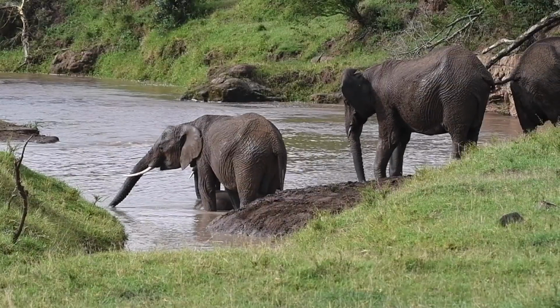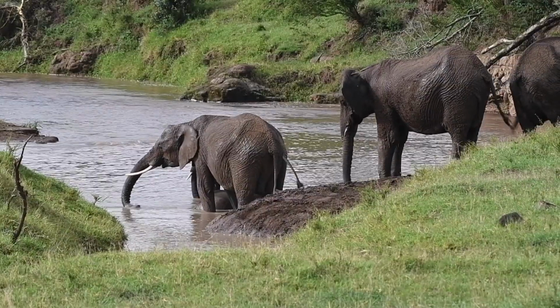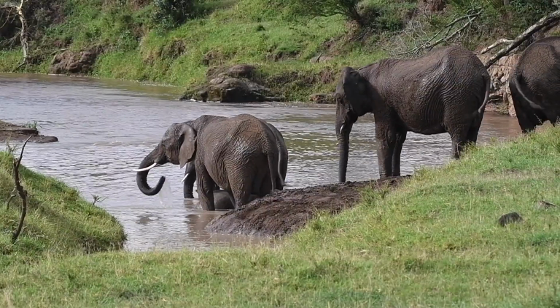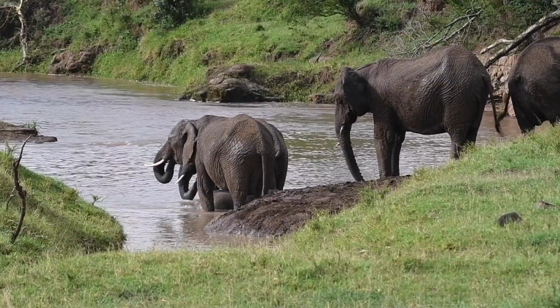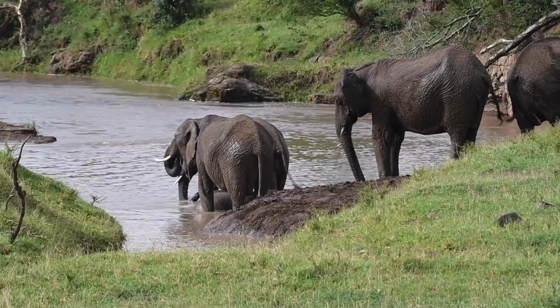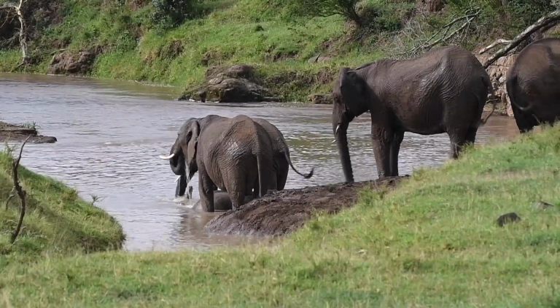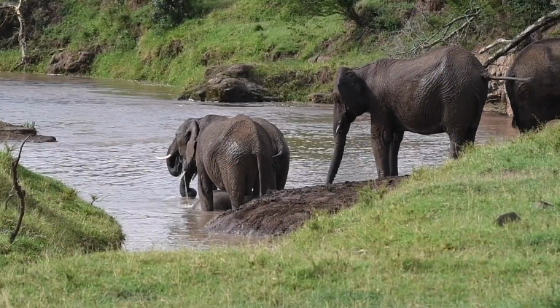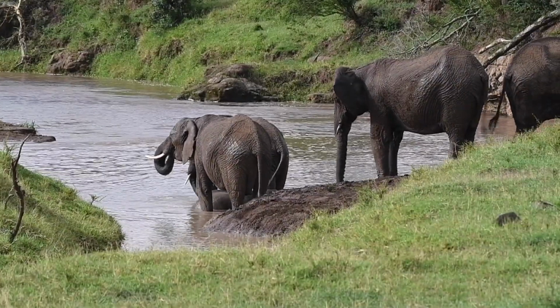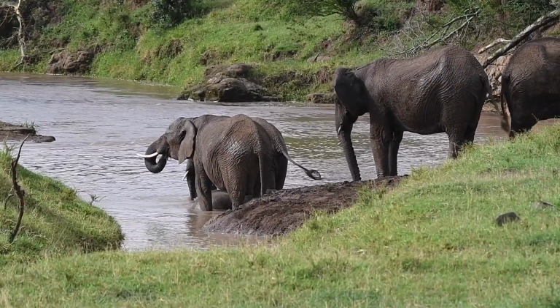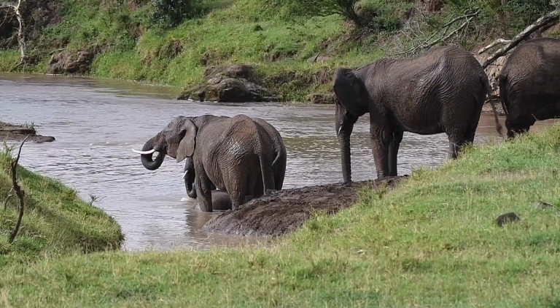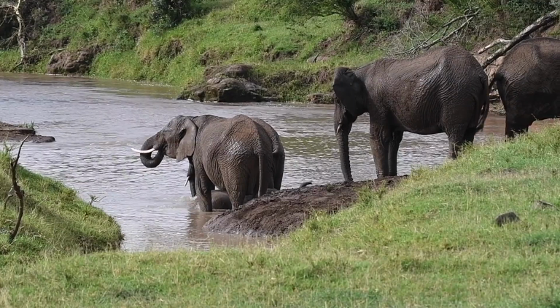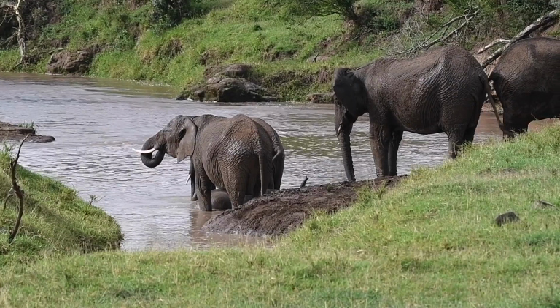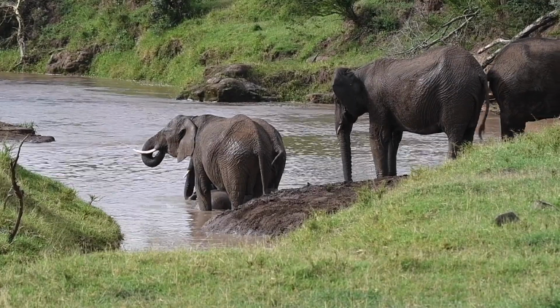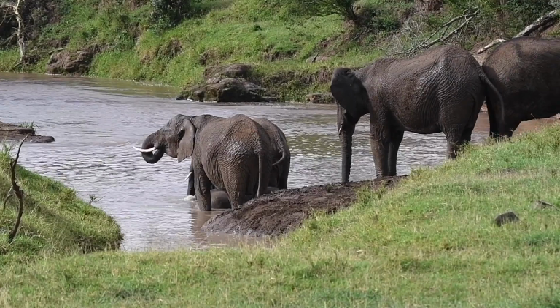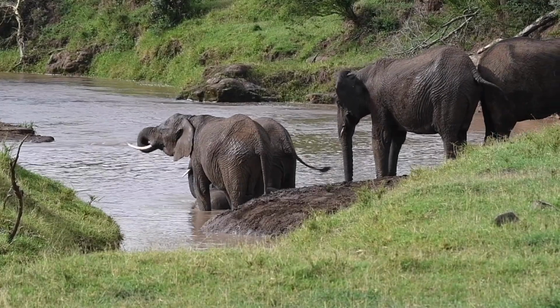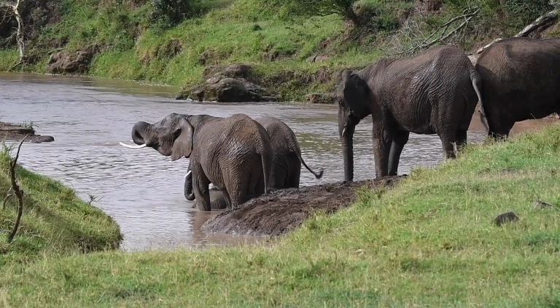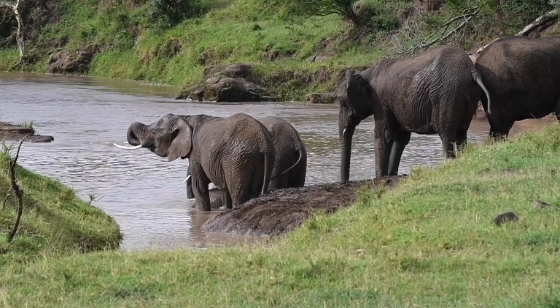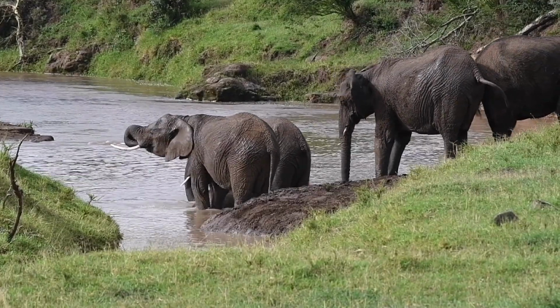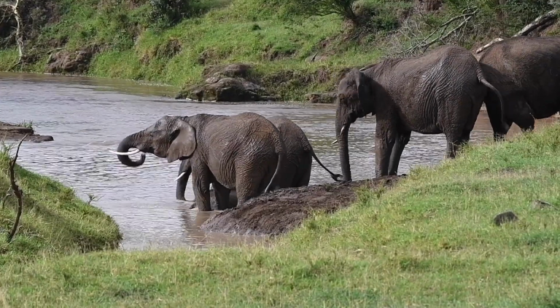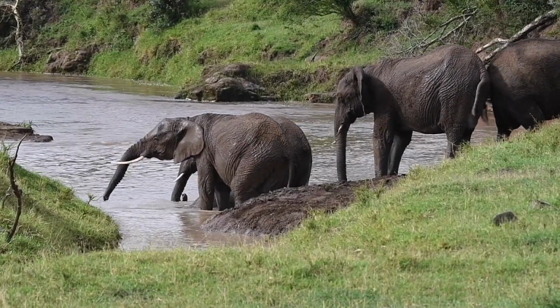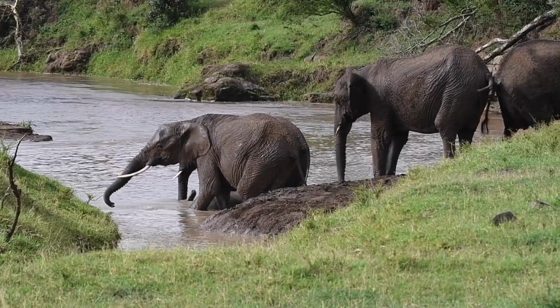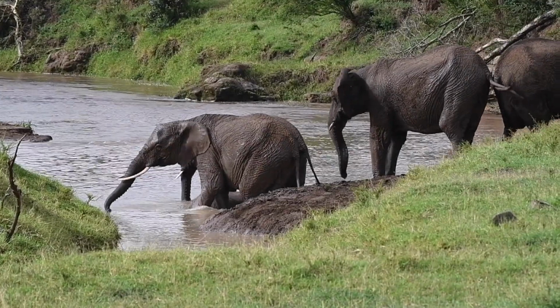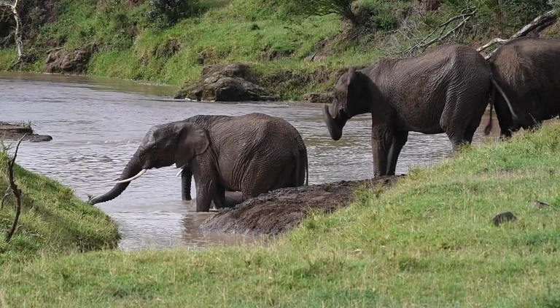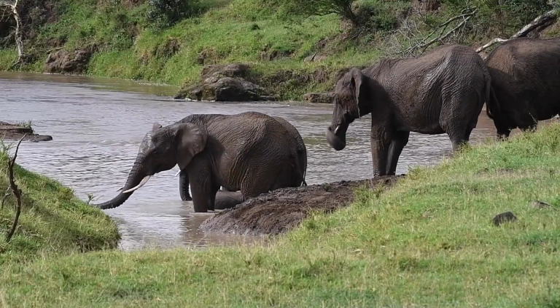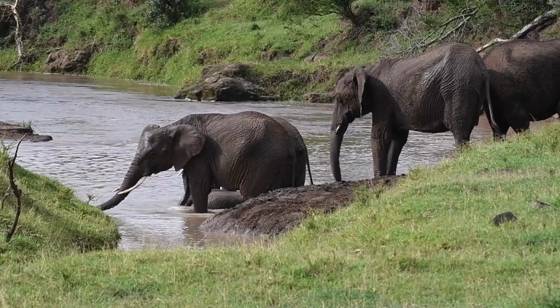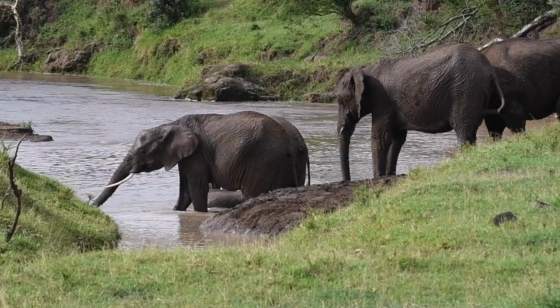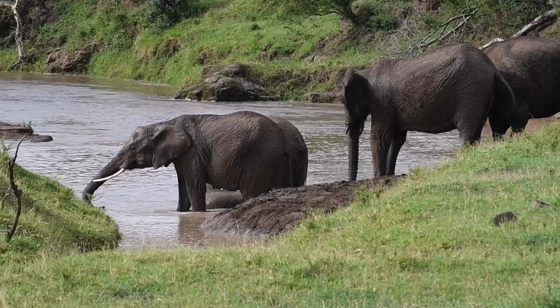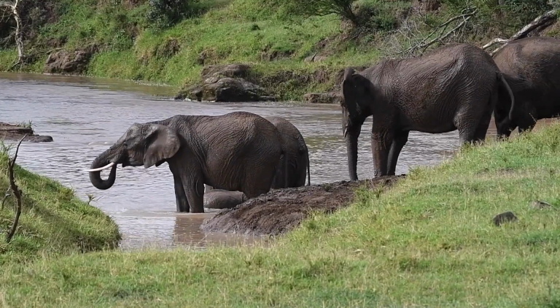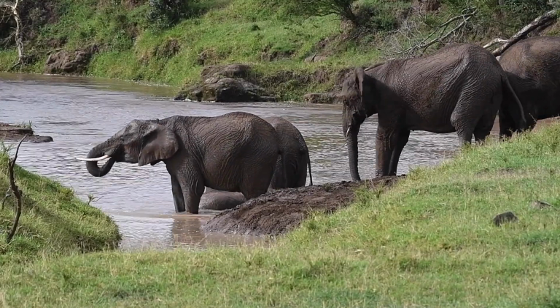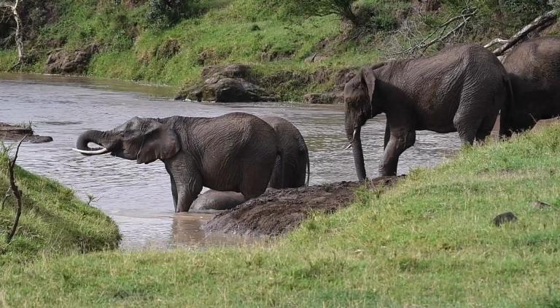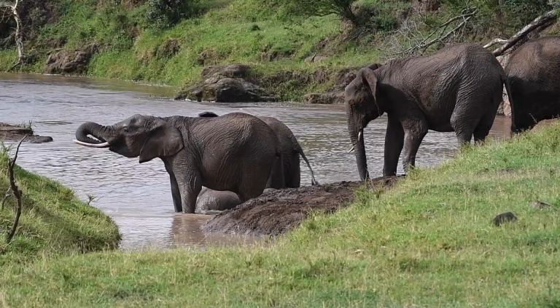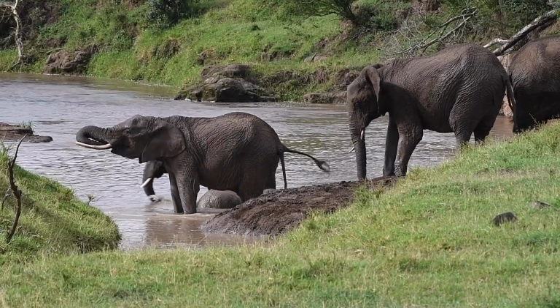So, the next time you witness a herd of elephants indulging in a mud bath, remember the multitude of reasons behind this delightful behaviour. From sun protection and insect repellence to skin nourishment and social bonding,